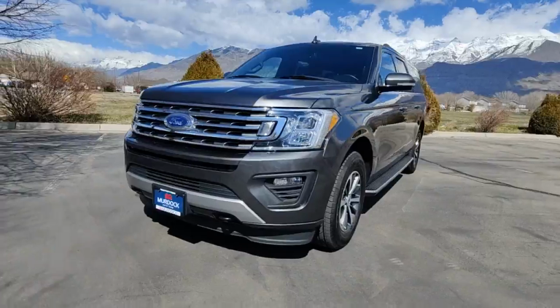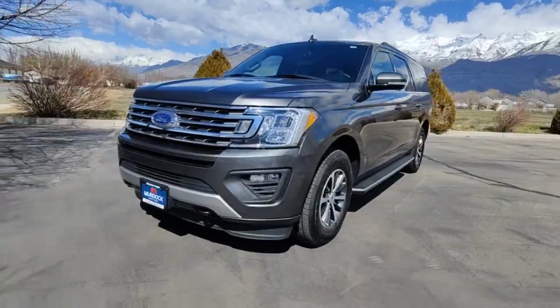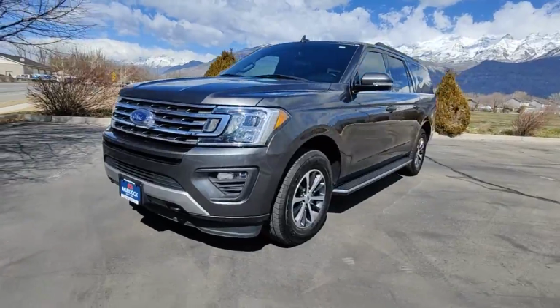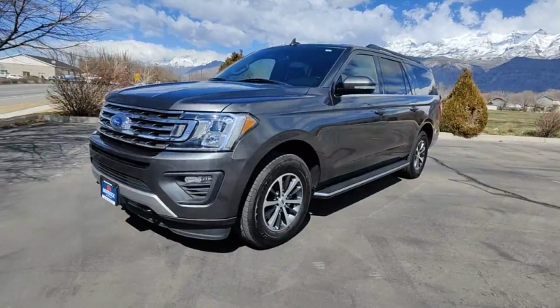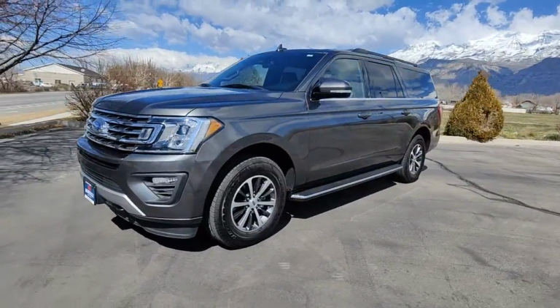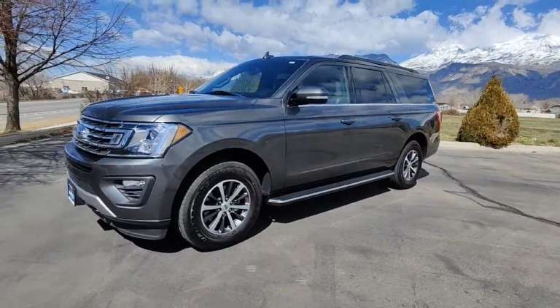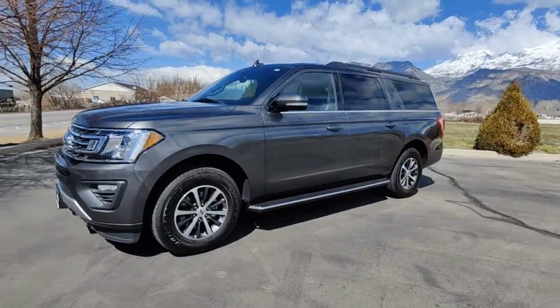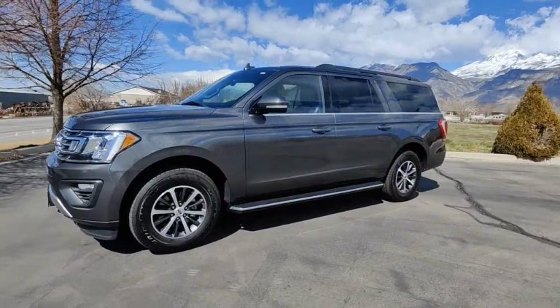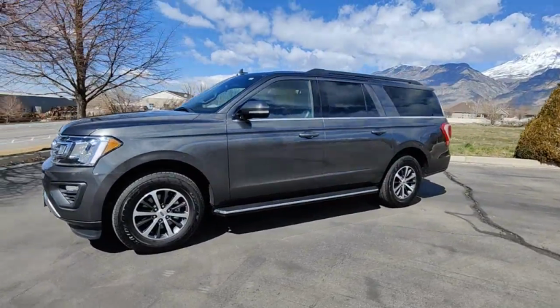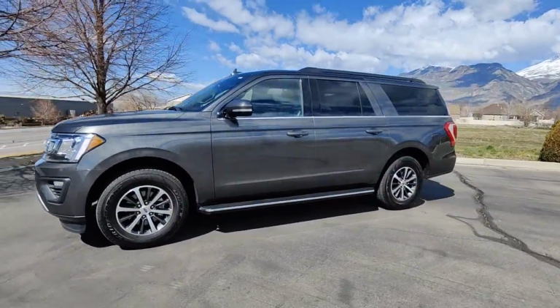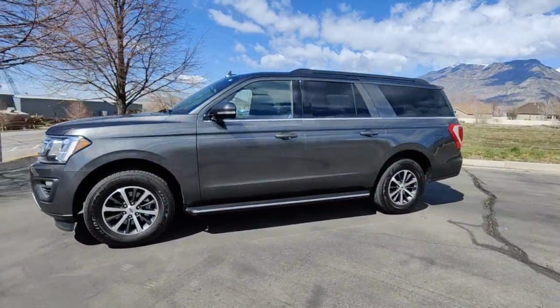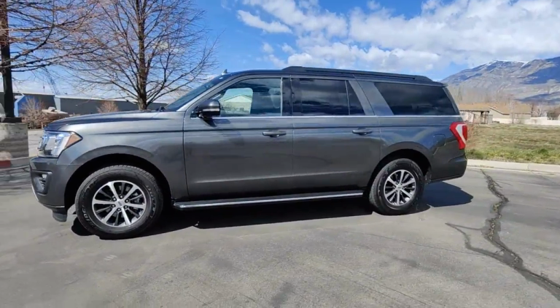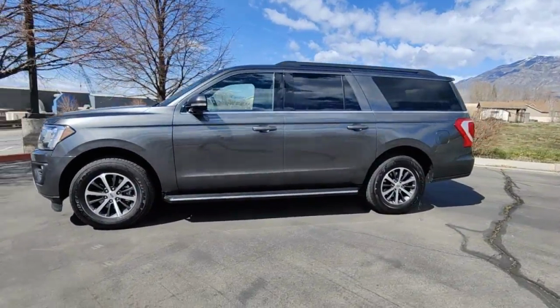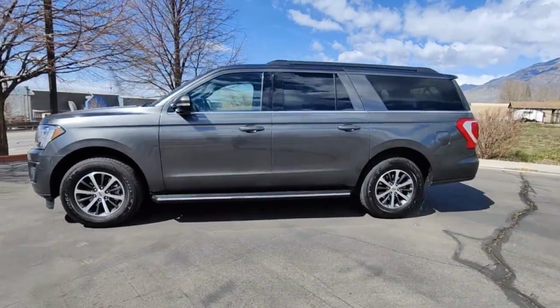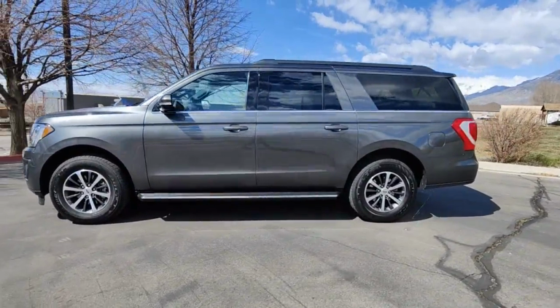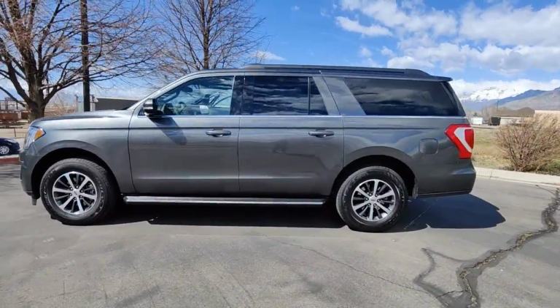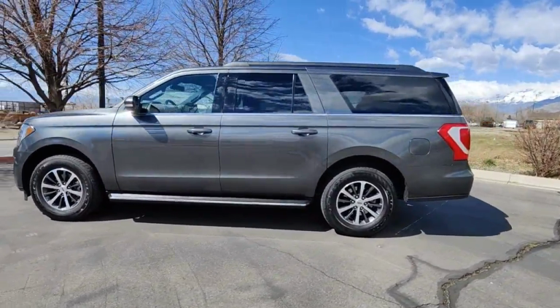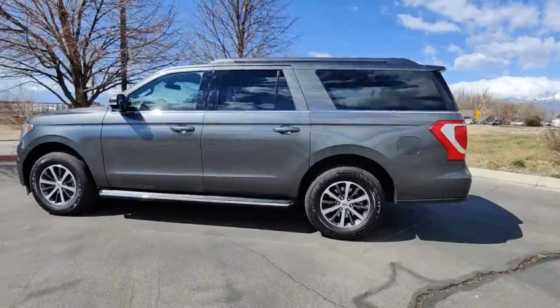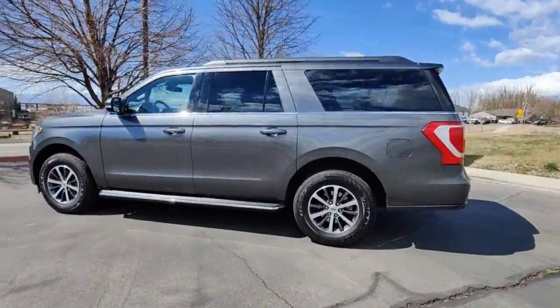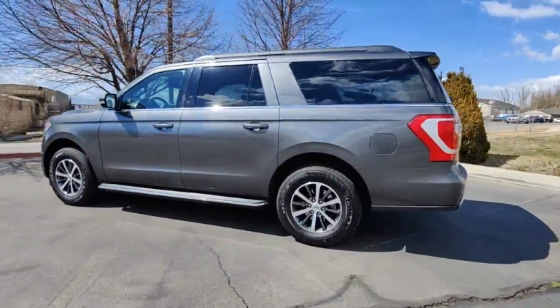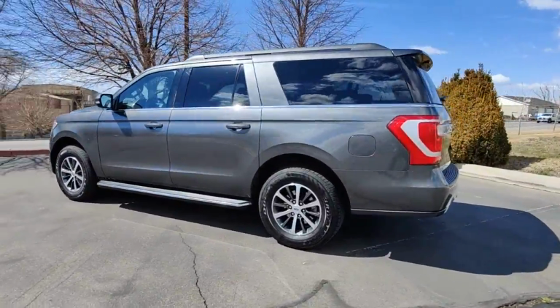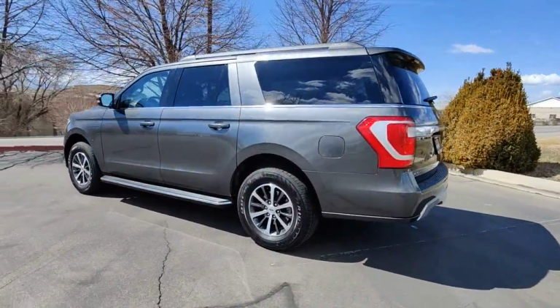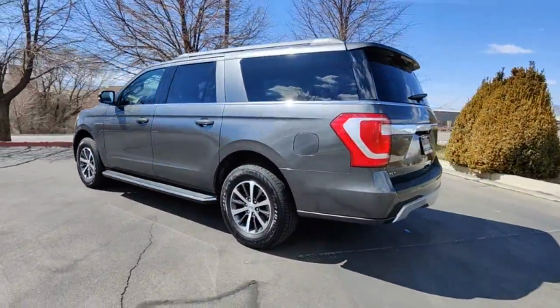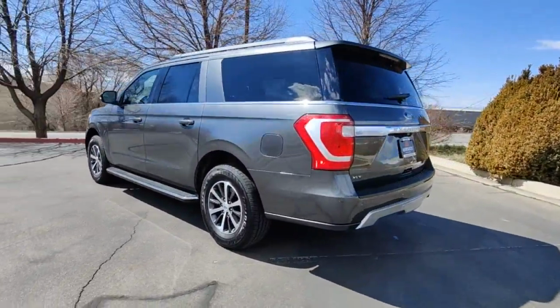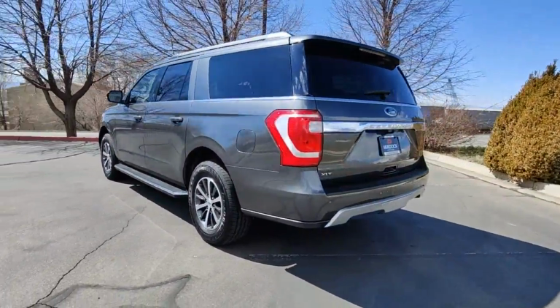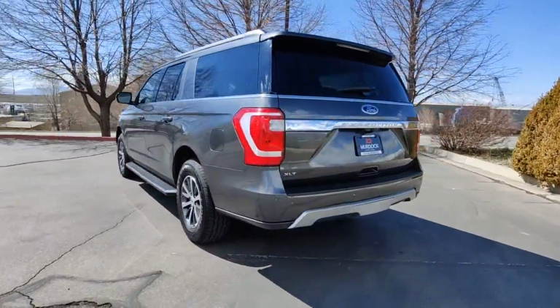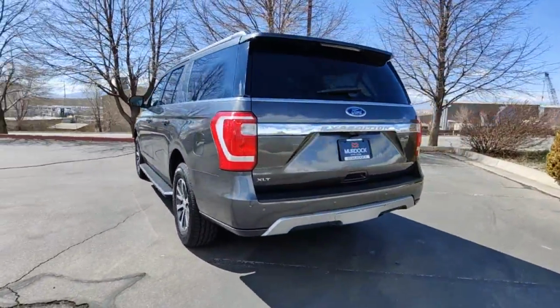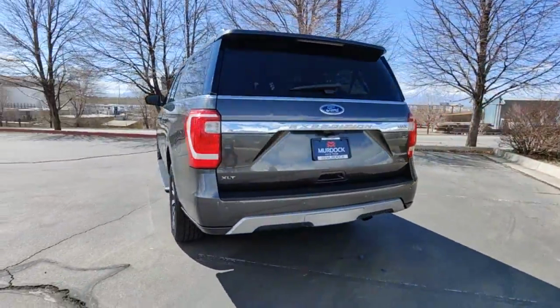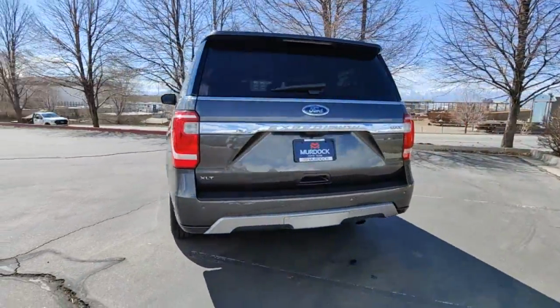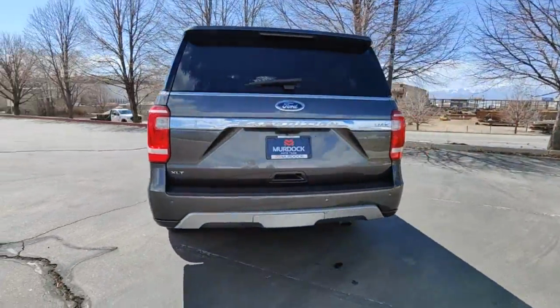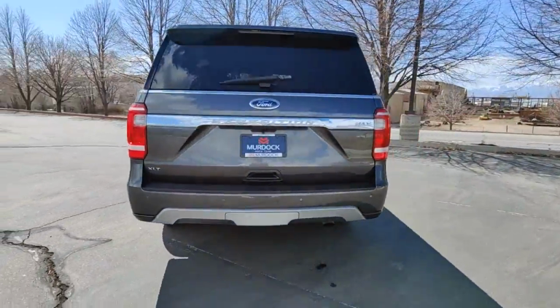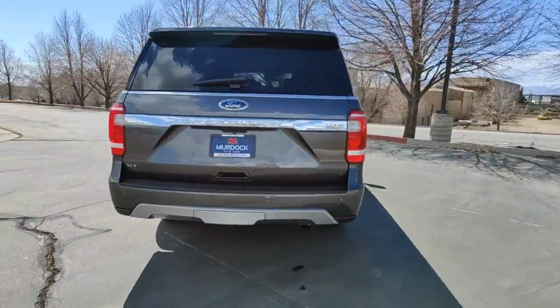Can you see yourself in the 2018 Ford Expedition Max? This vehicle is an outstanding buy with fewer than 50,000 miles on the odometer.